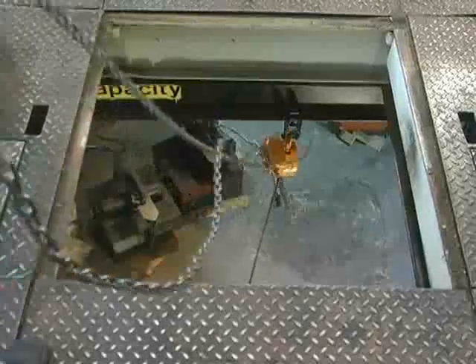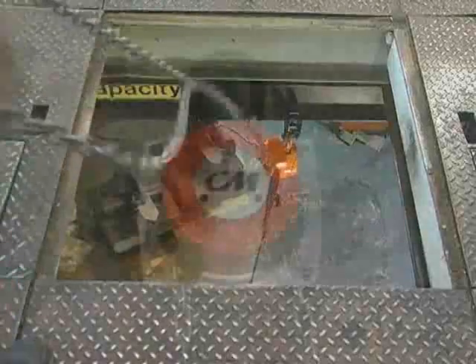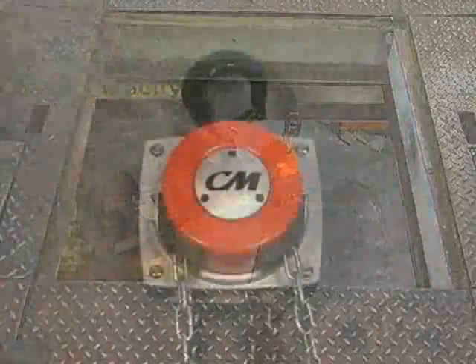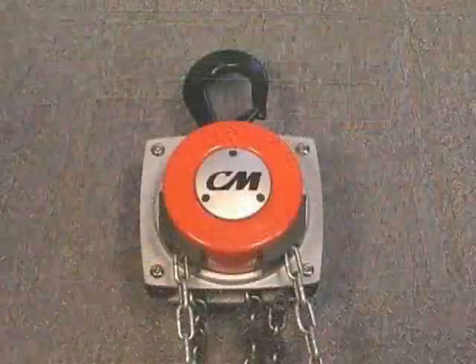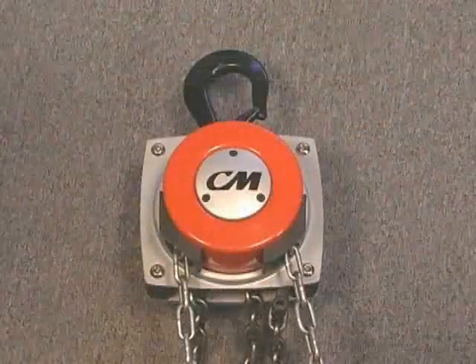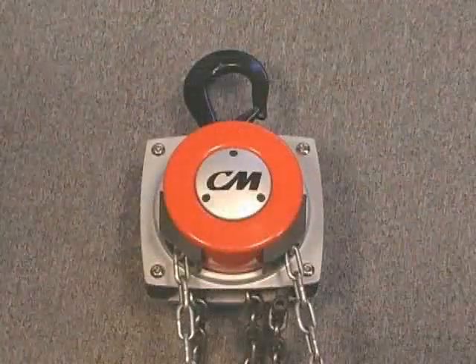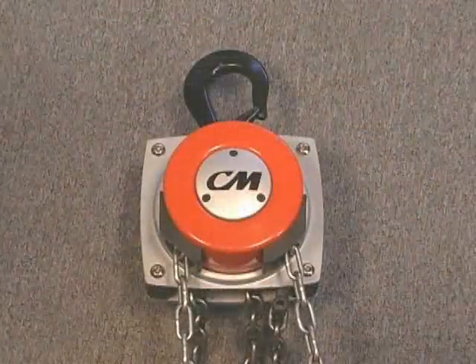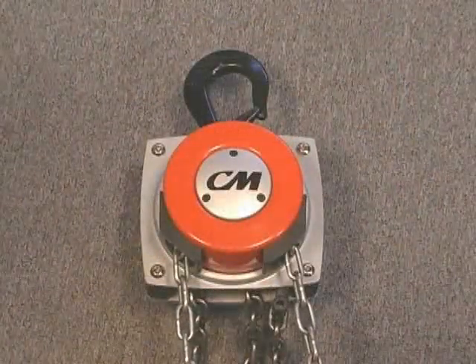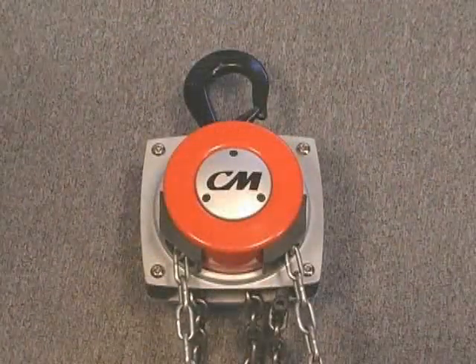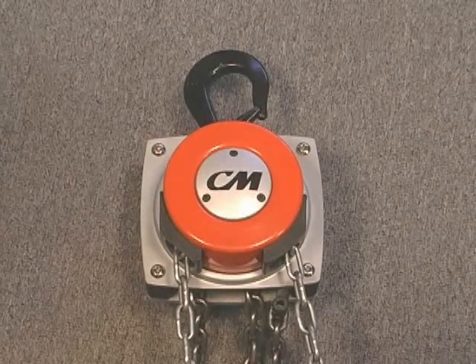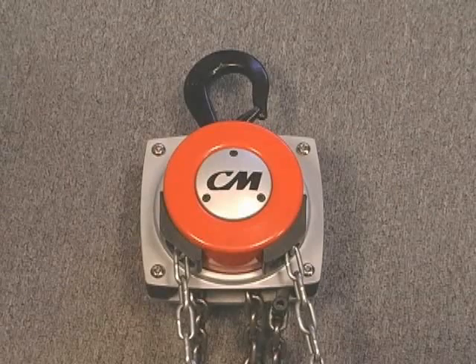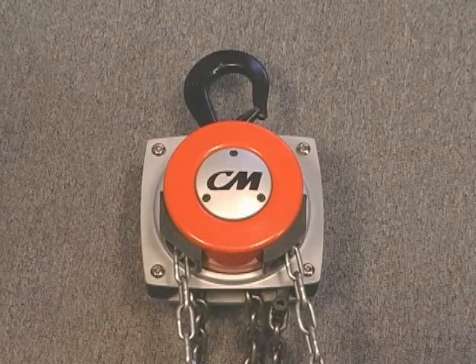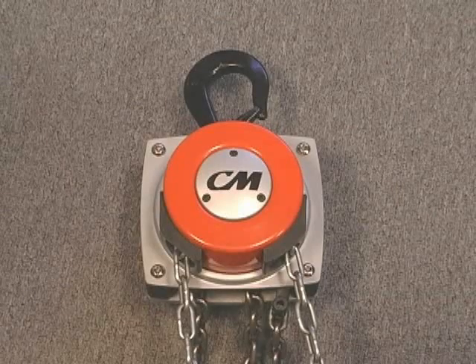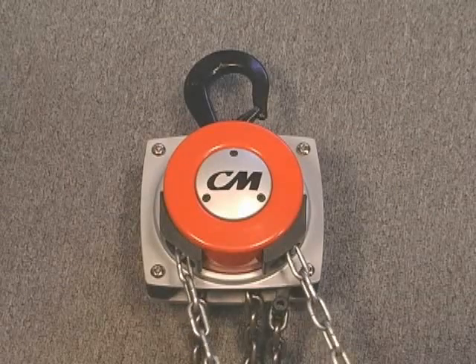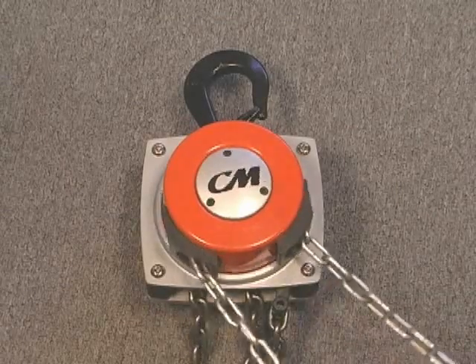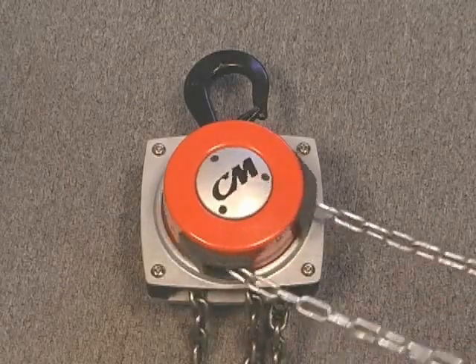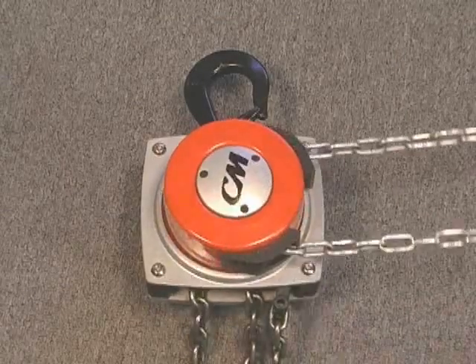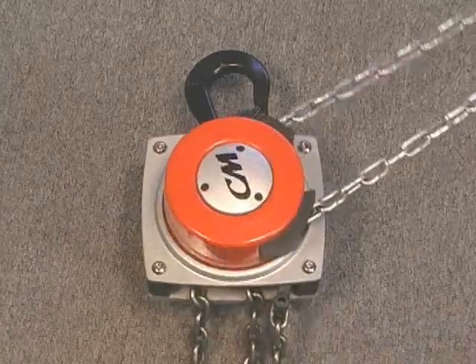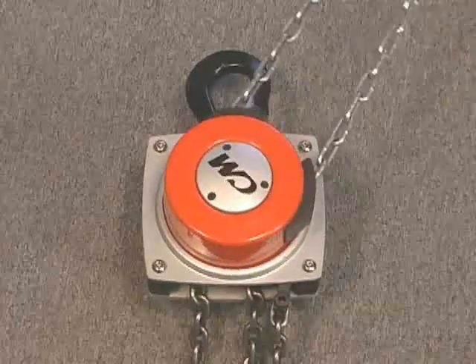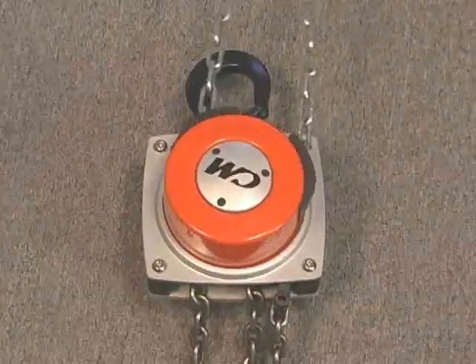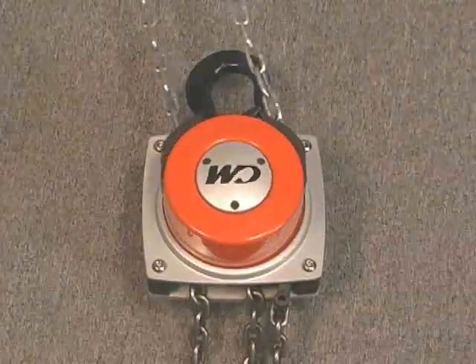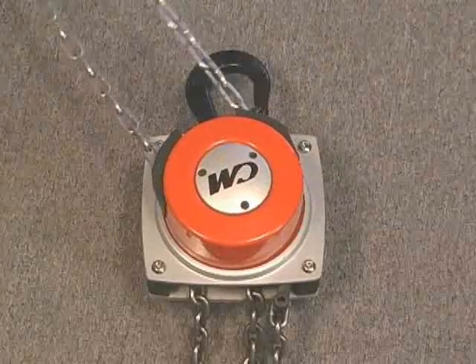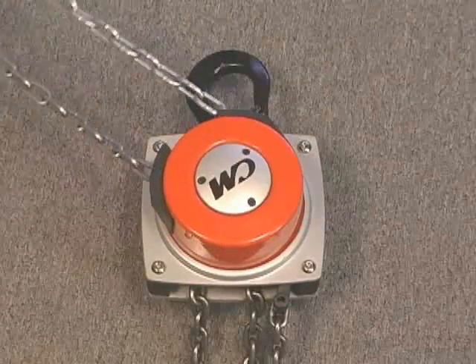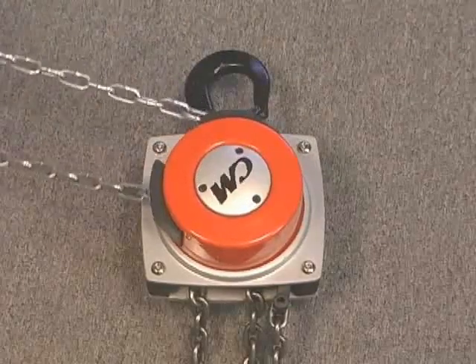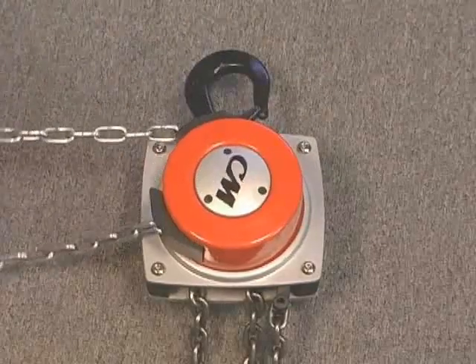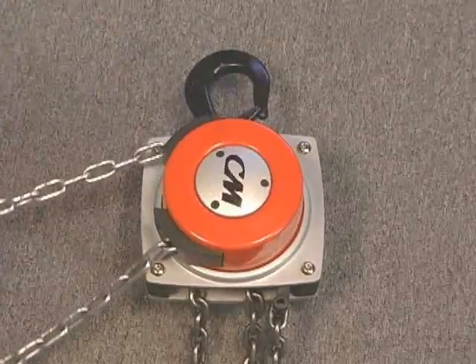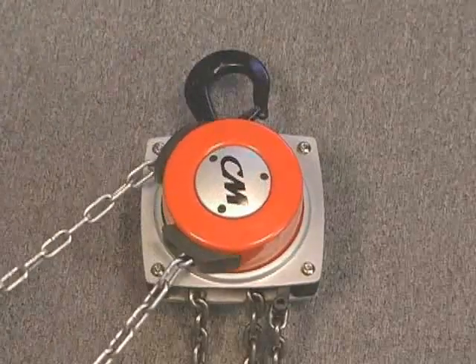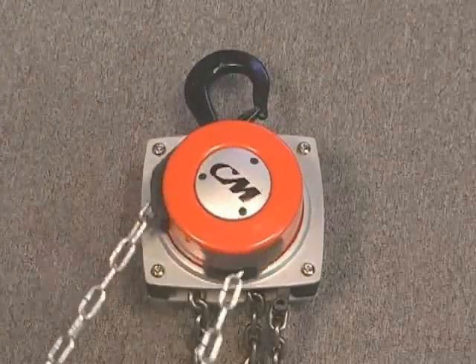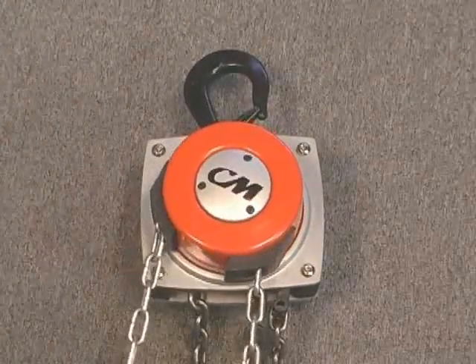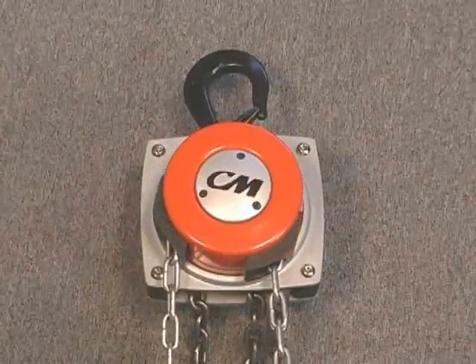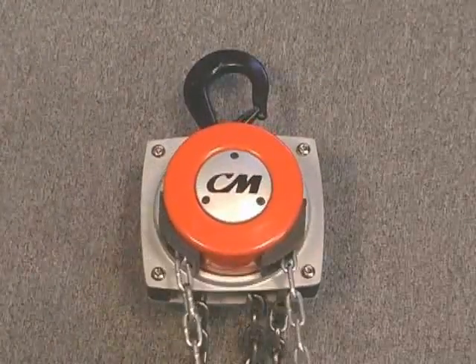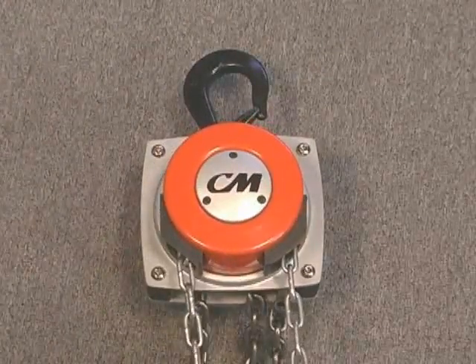The solution? The CM Hurricane 360. Its innovative hand chain guide allows its hand chain to be rotated a full 360 degrees, making it the only one of its kind in the industry.